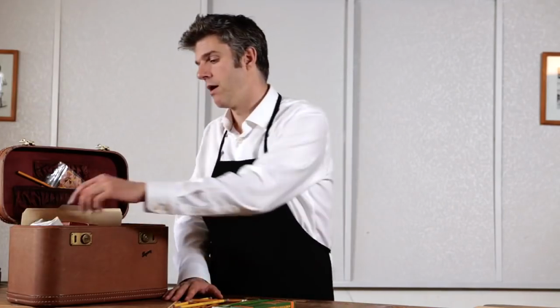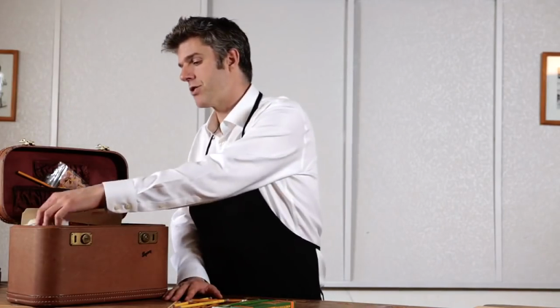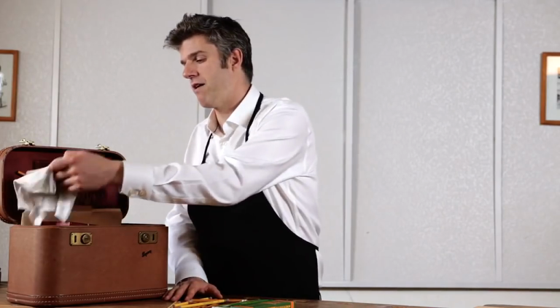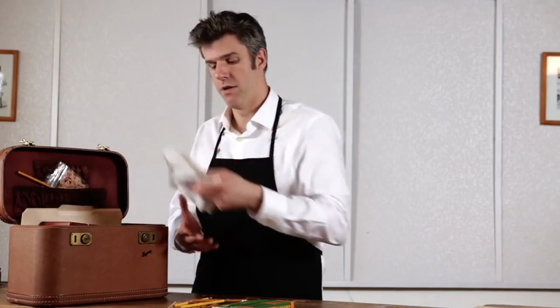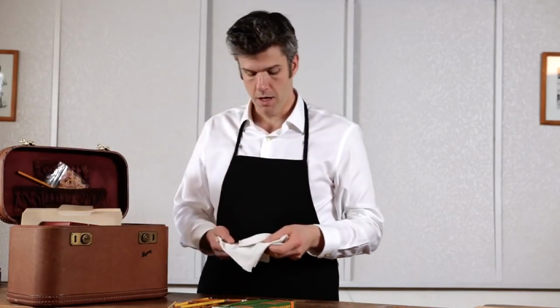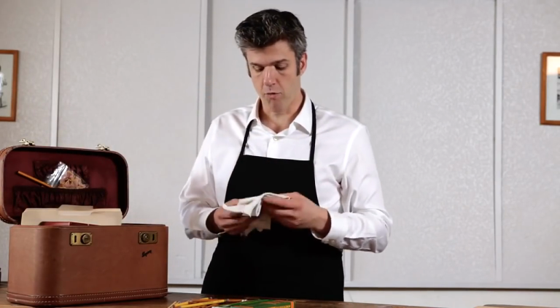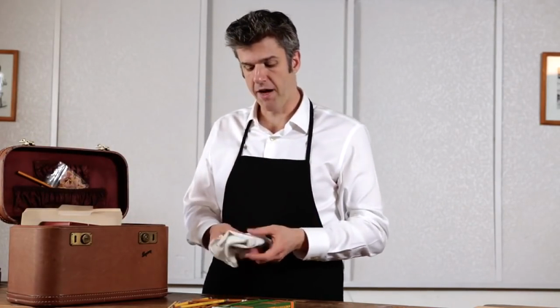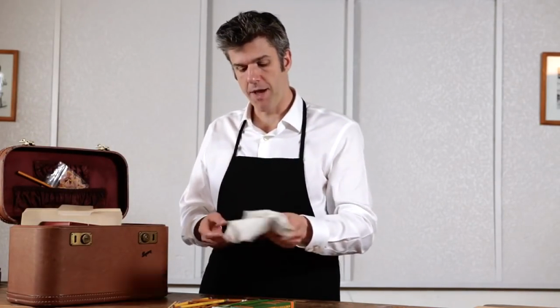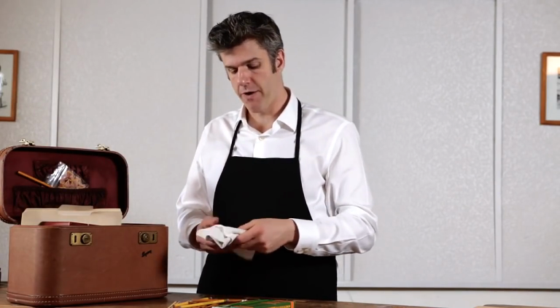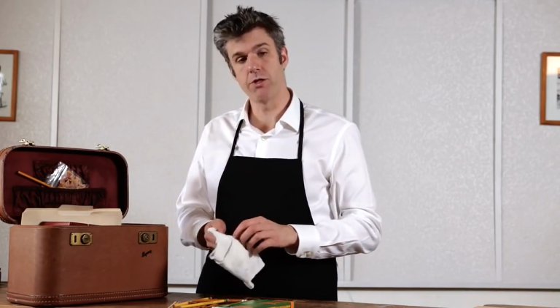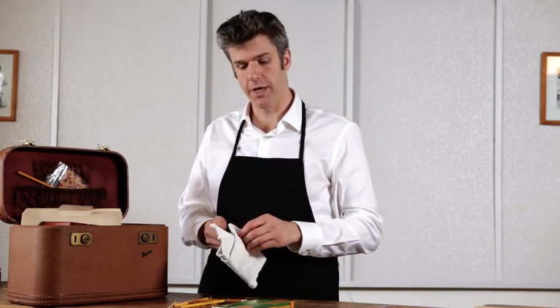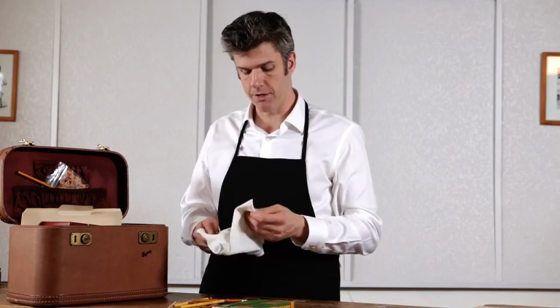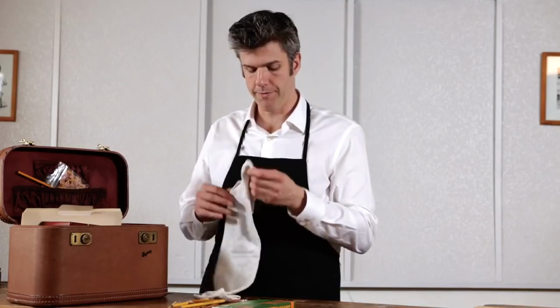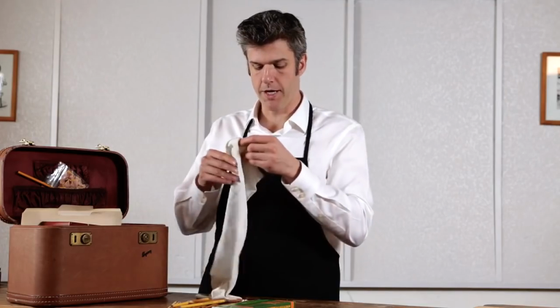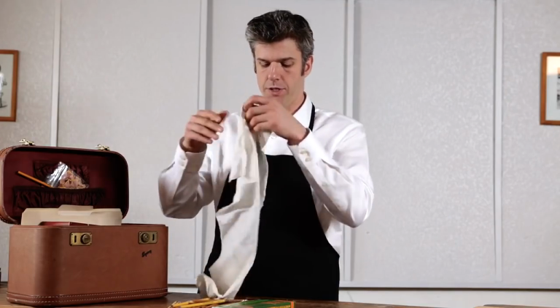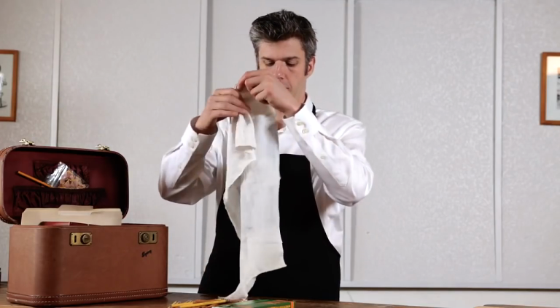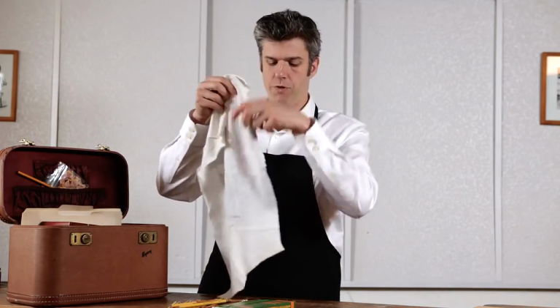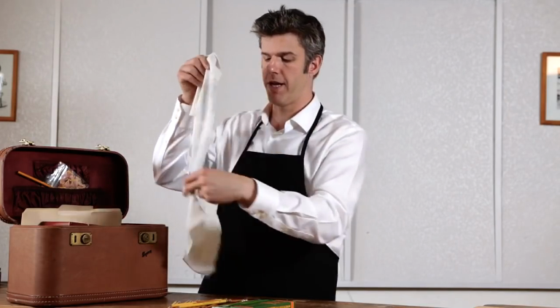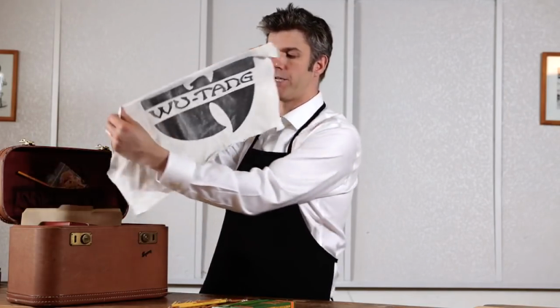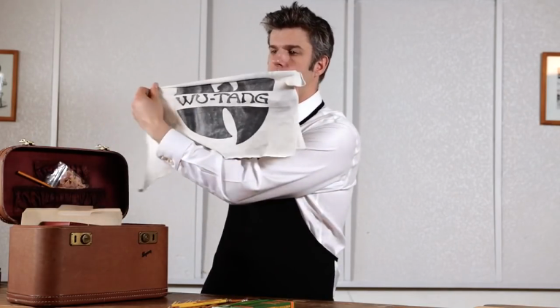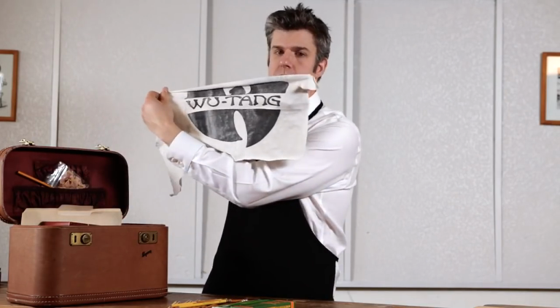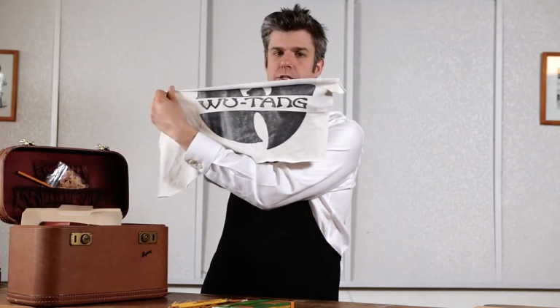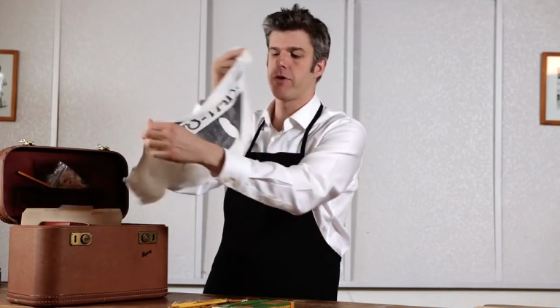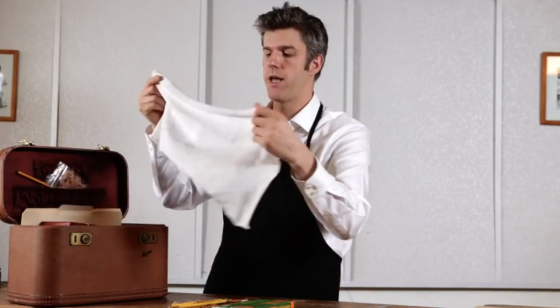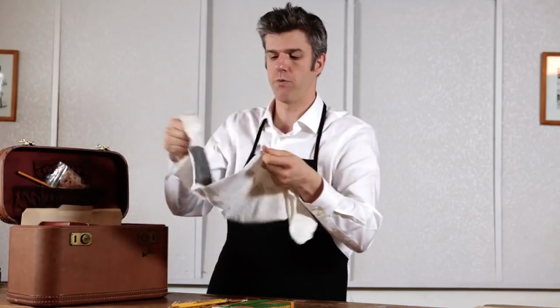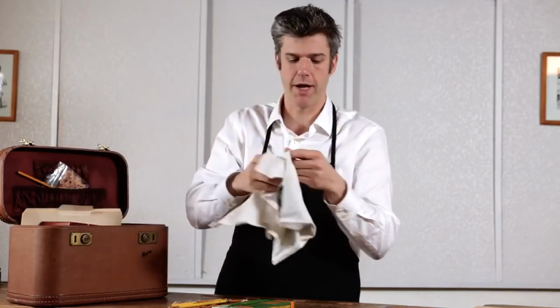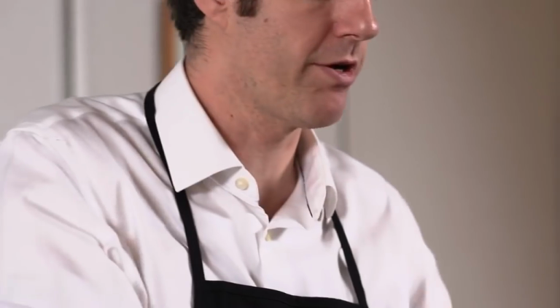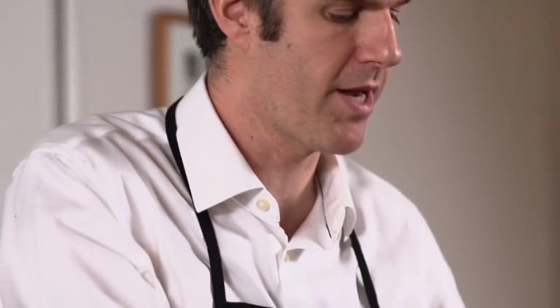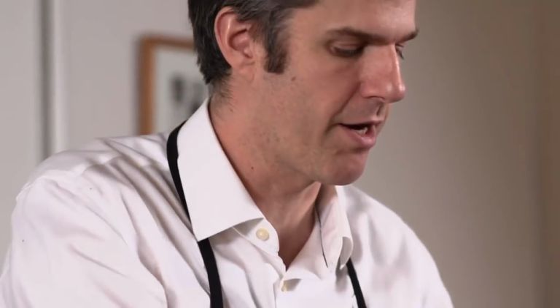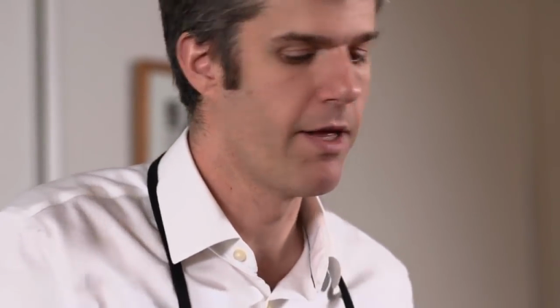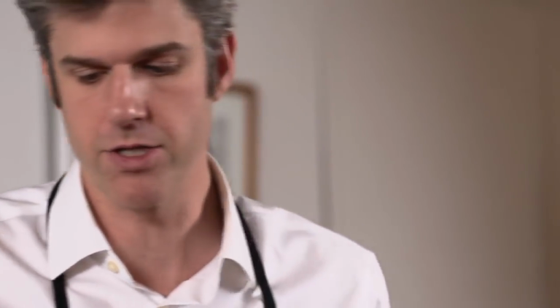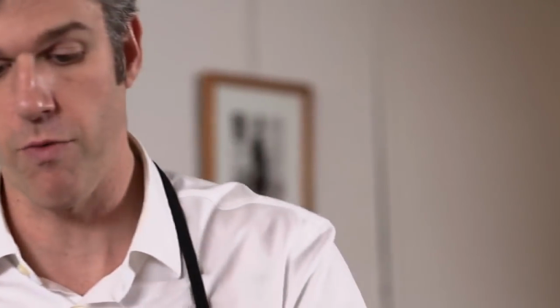I also have a rag for wiping away residue and cleaning a pencil point. I use an old Wu-Tang Clan T-shirt, but that's not necessary. You can use any old white rag as long as it's made out of cotton and is an old rap group T-shirt.